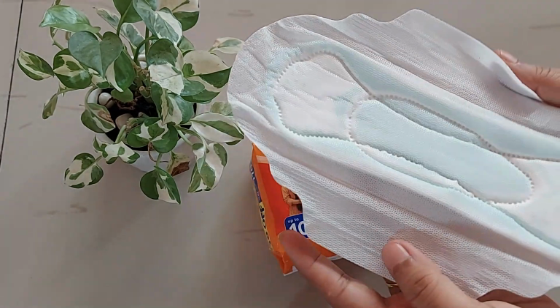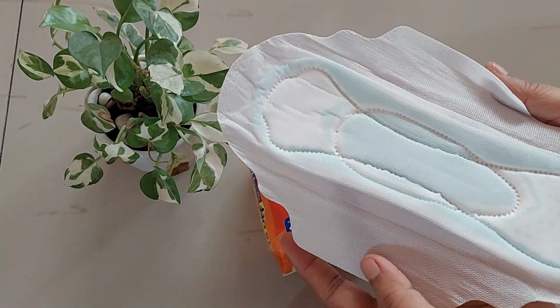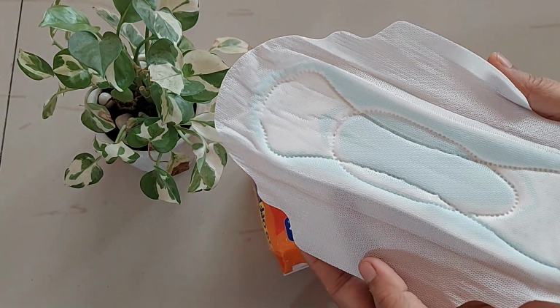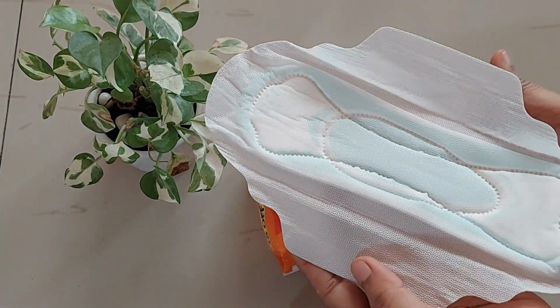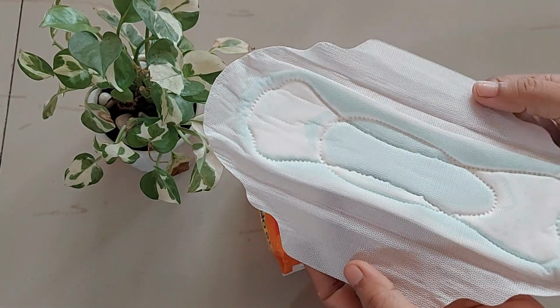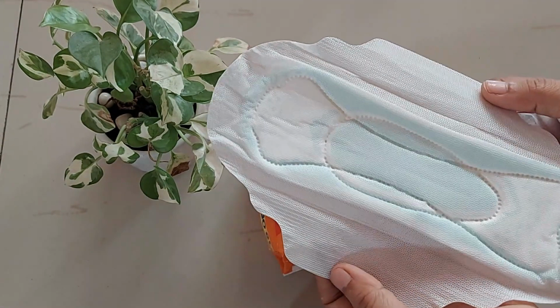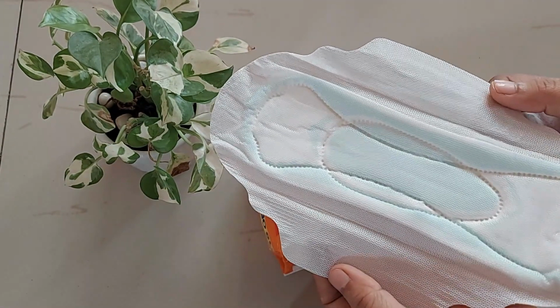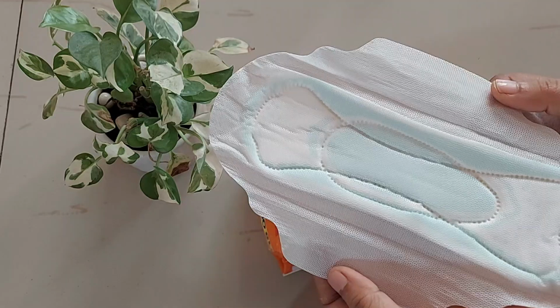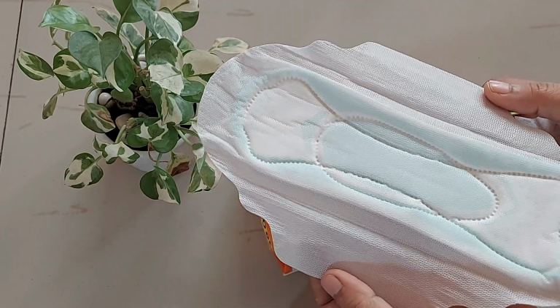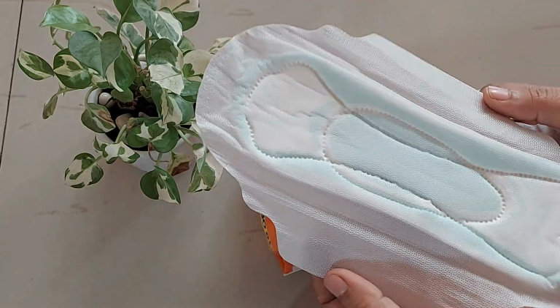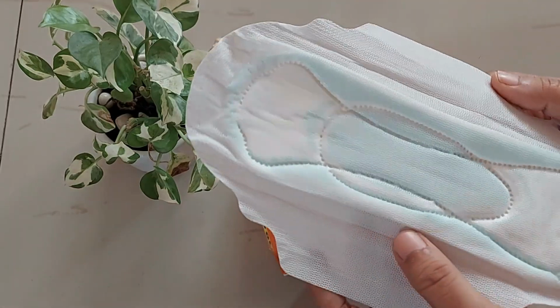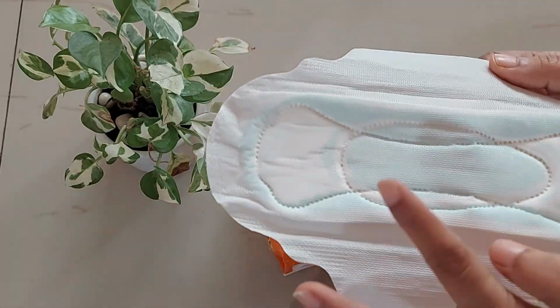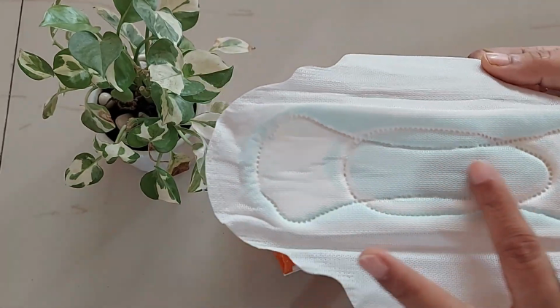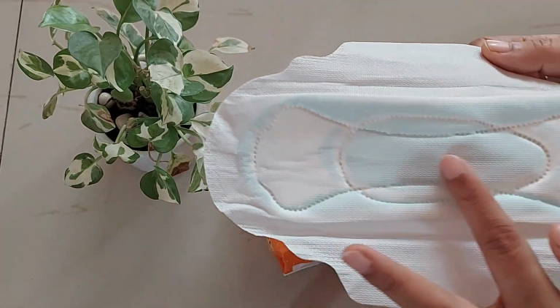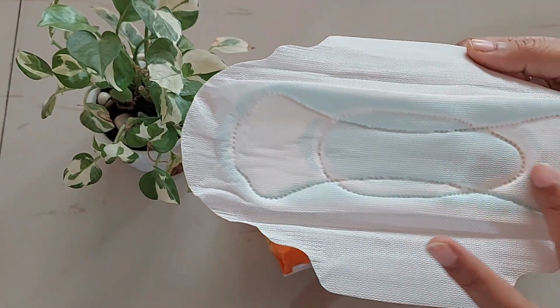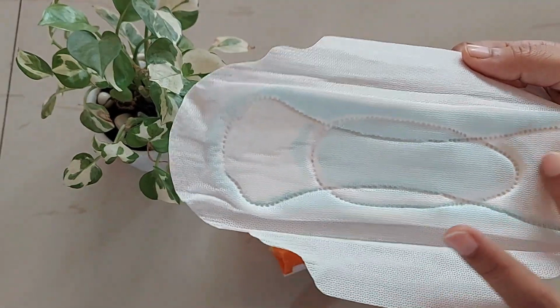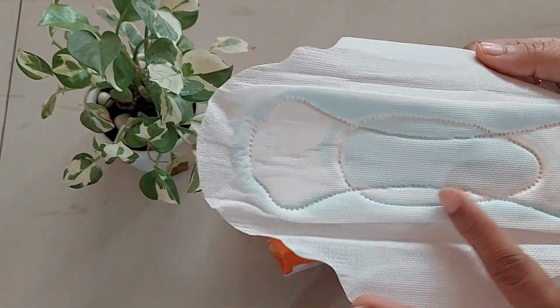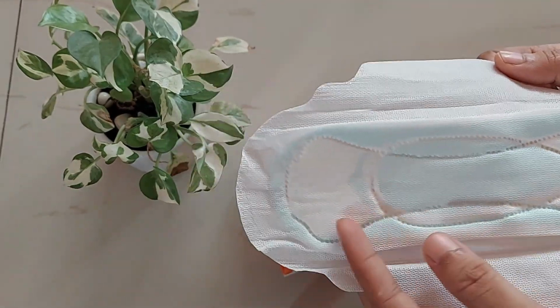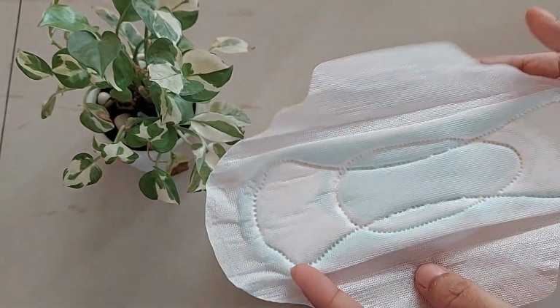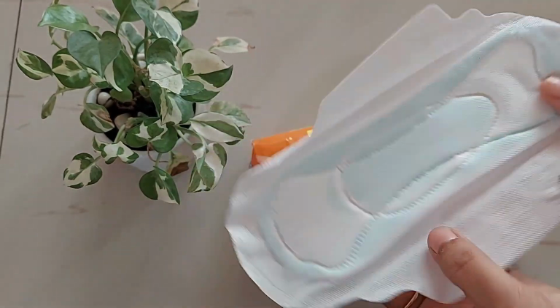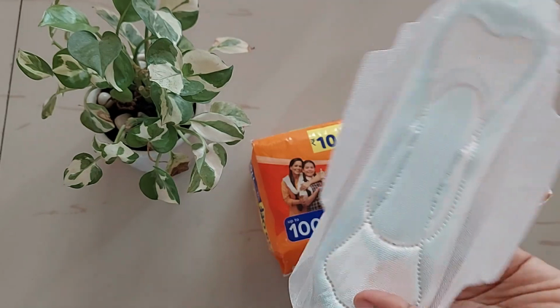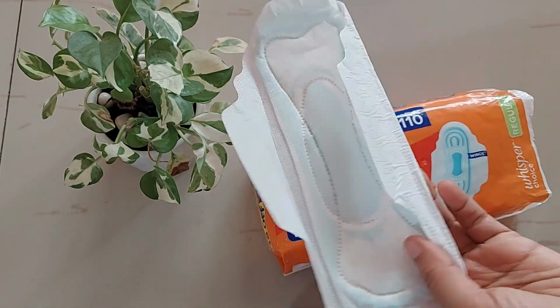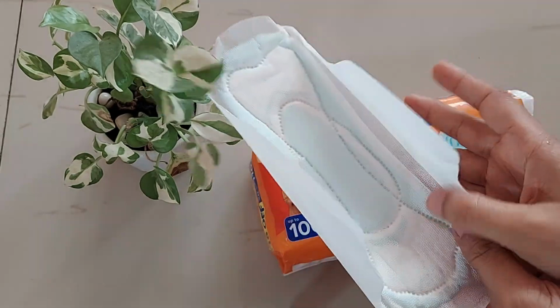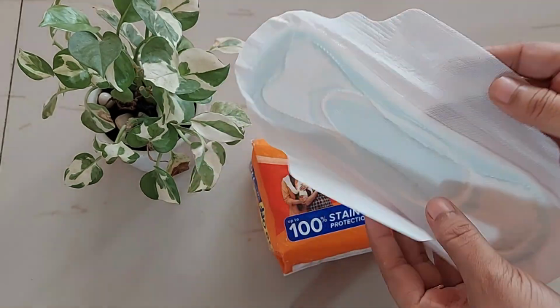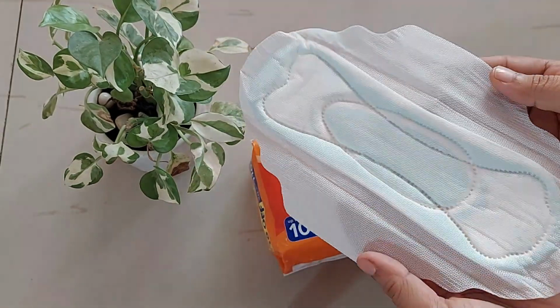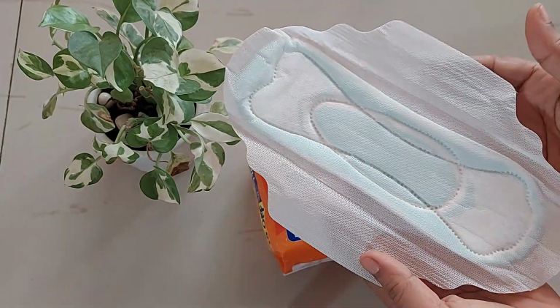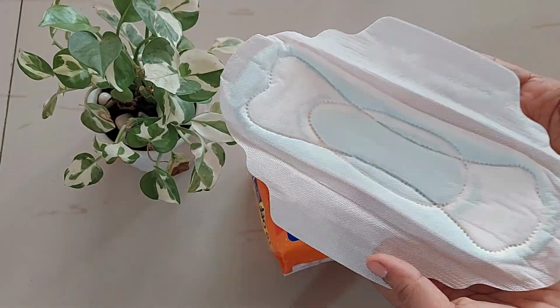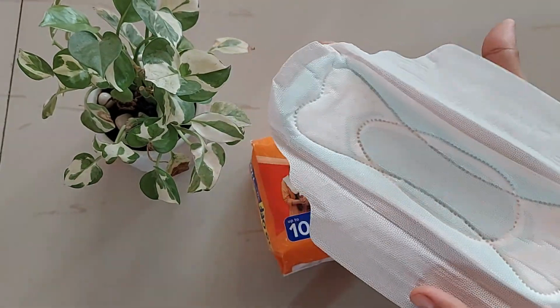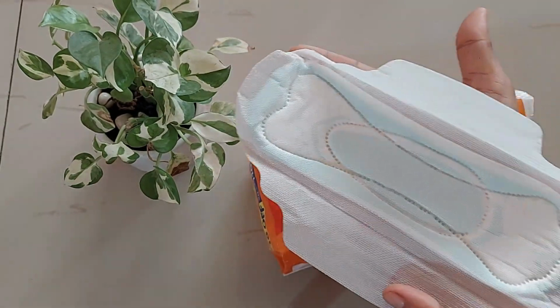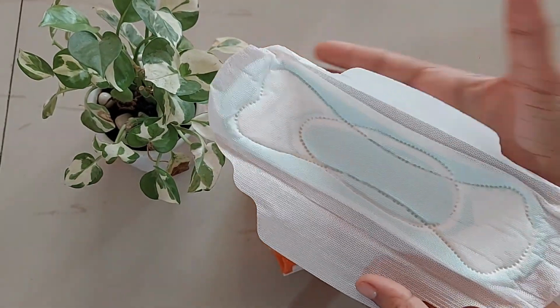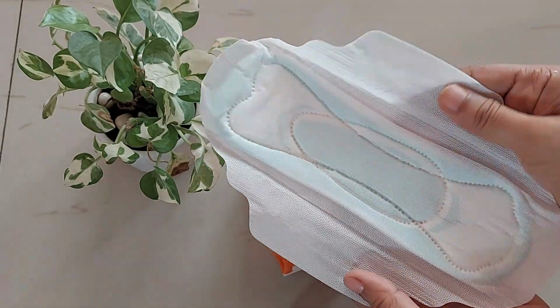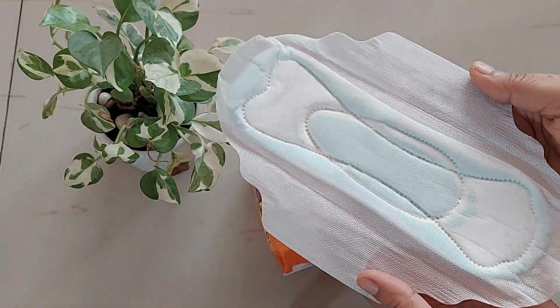The pads are soft and provide a comfortable feel against the skin. They have wings which keep the pad in place. Since the size is regular, they are not extra large, so I use these only during the day — they're comfortable to walk in while wearing.